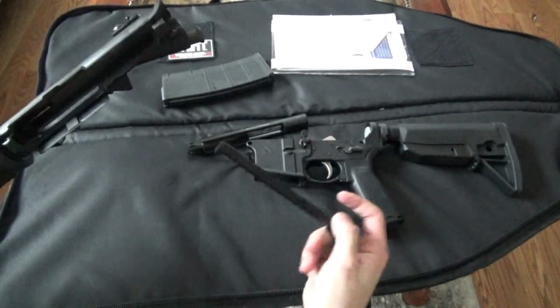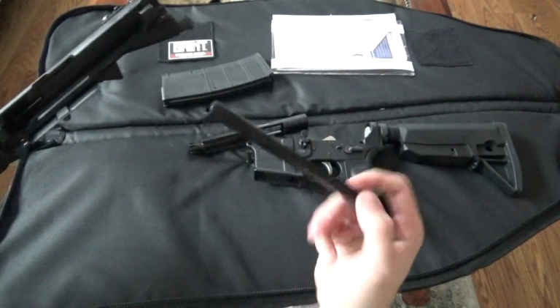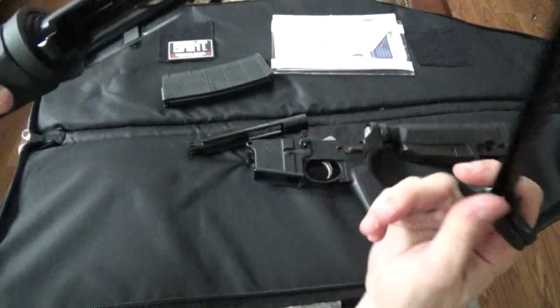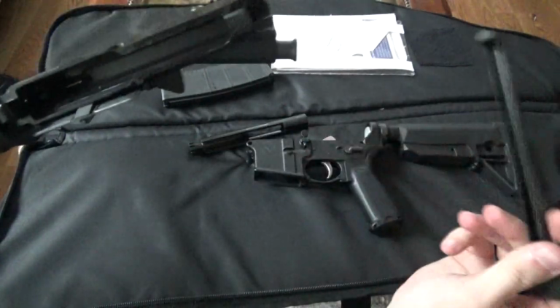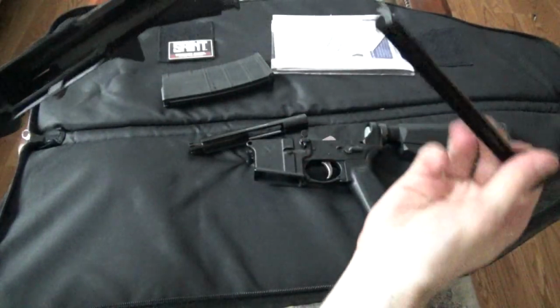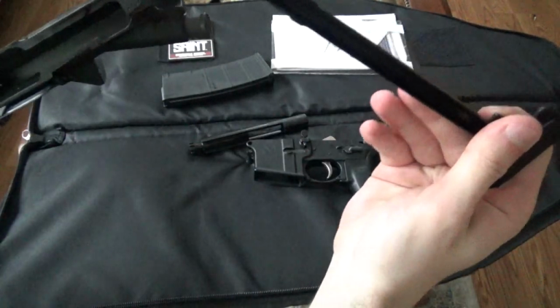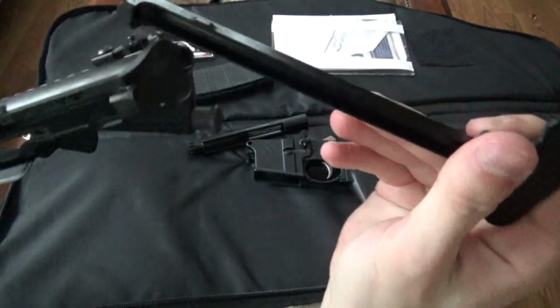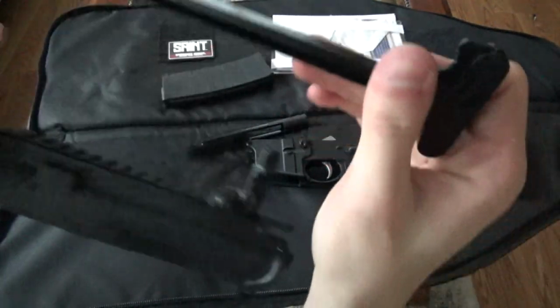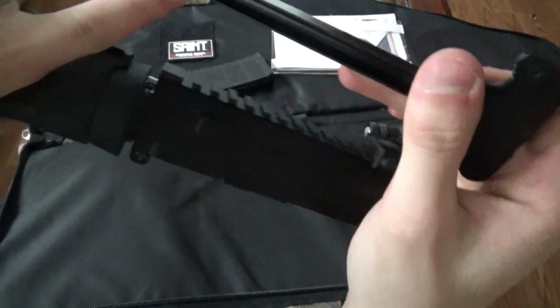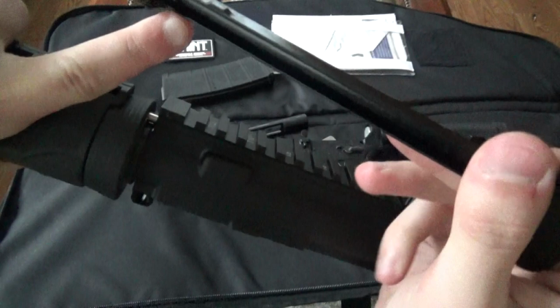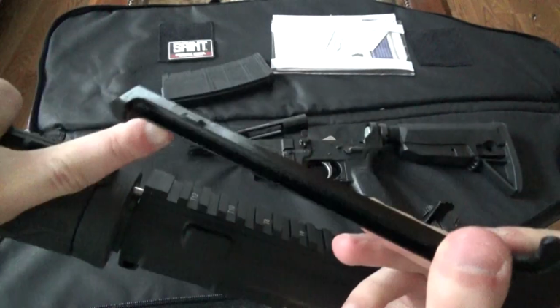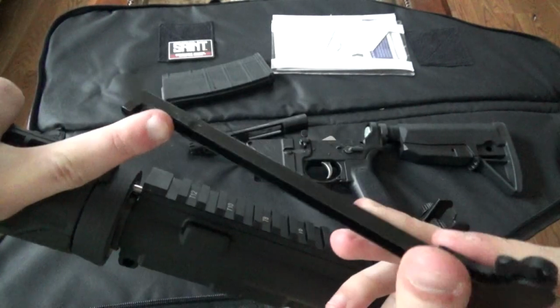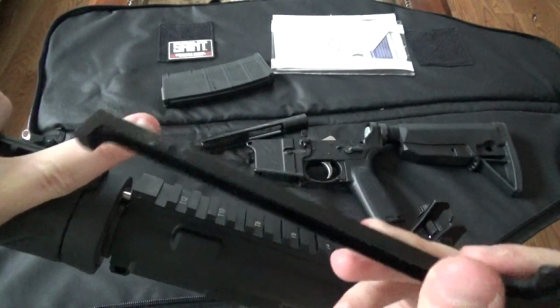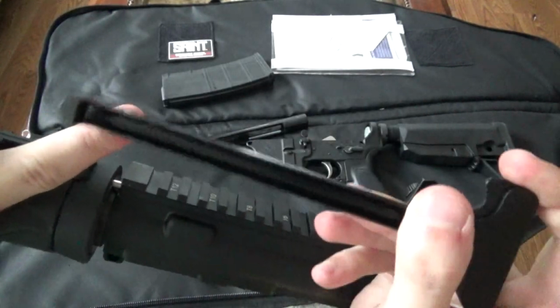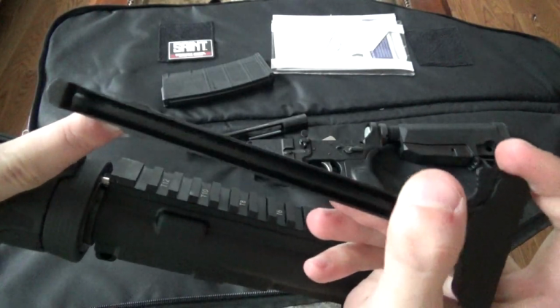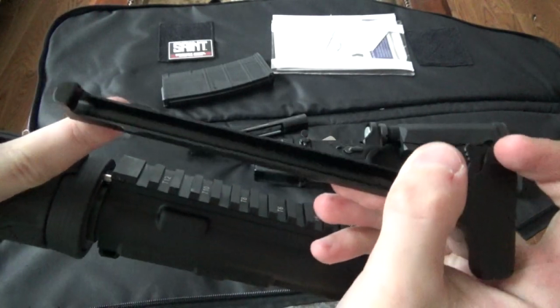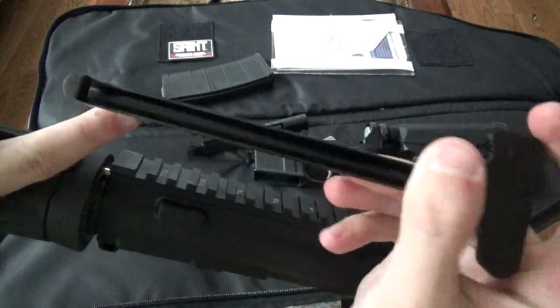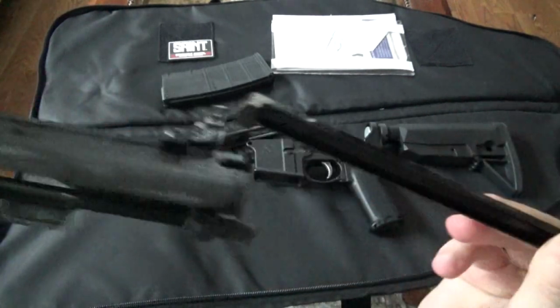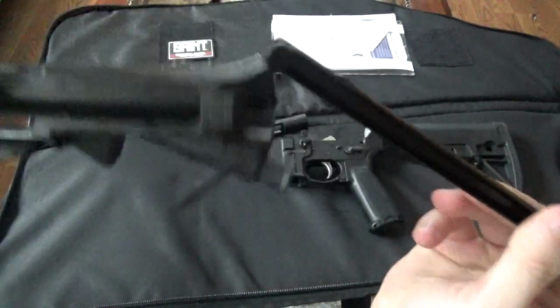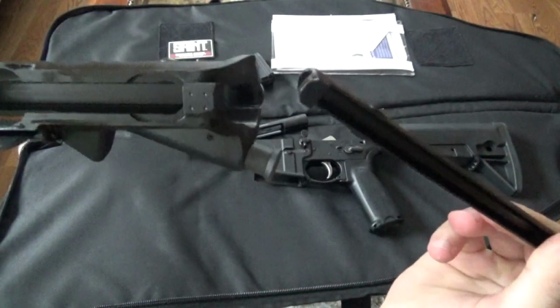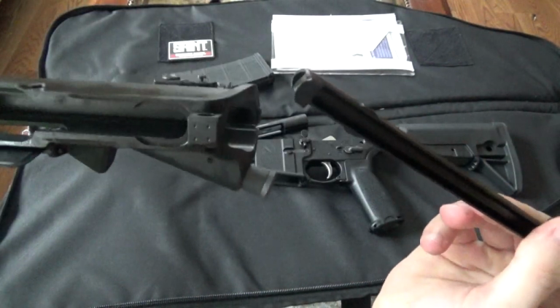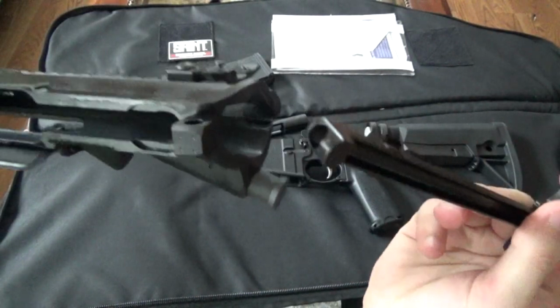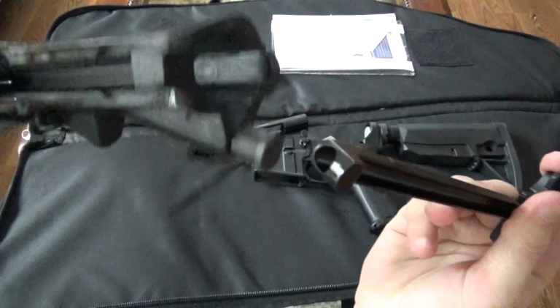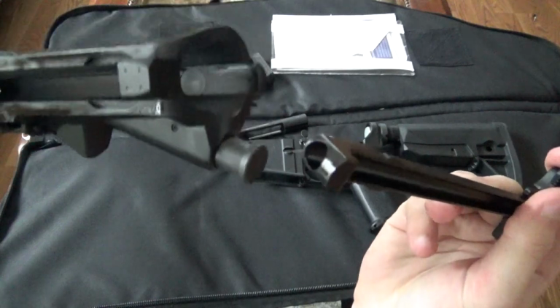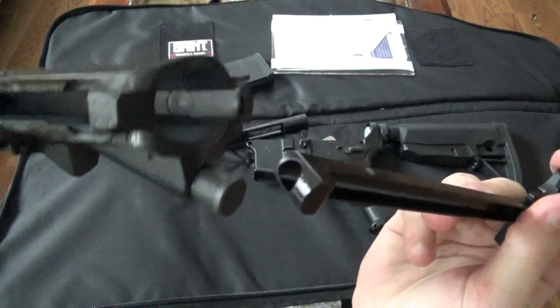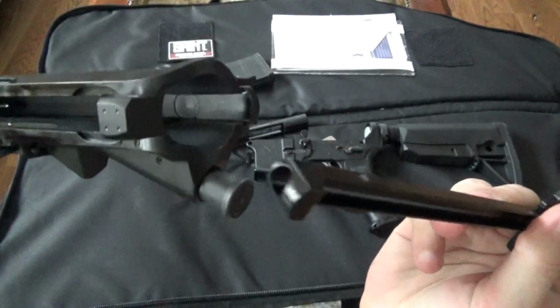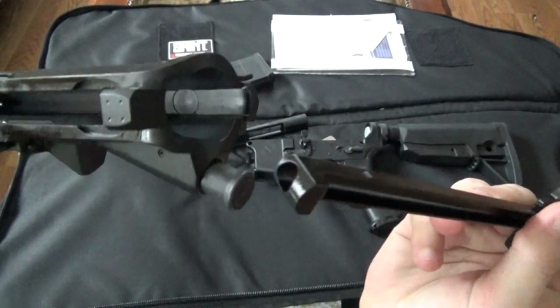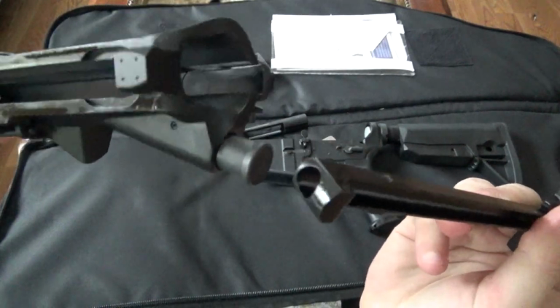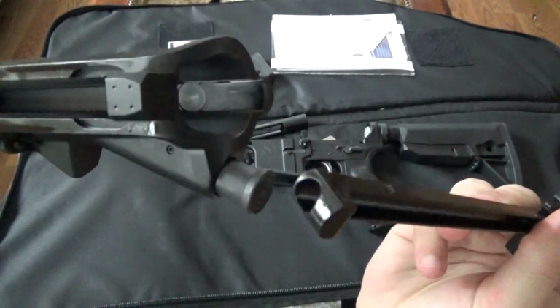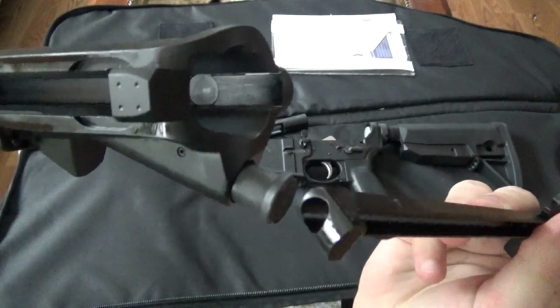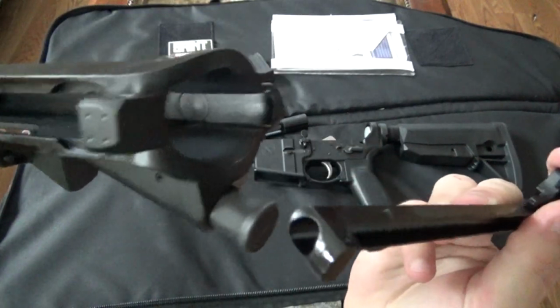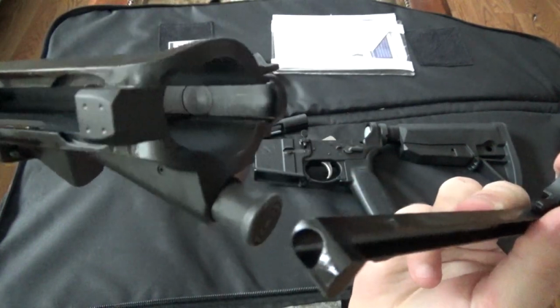You want to put the charging handle in — it has grooves right about here. These grooves will interface with impressions in the upper that you may be able to see.